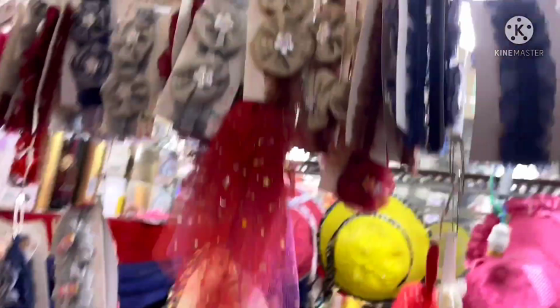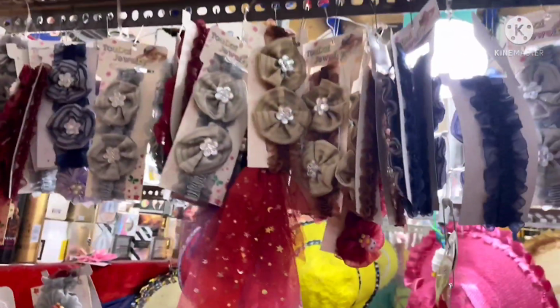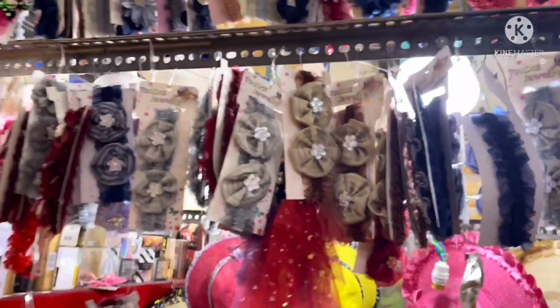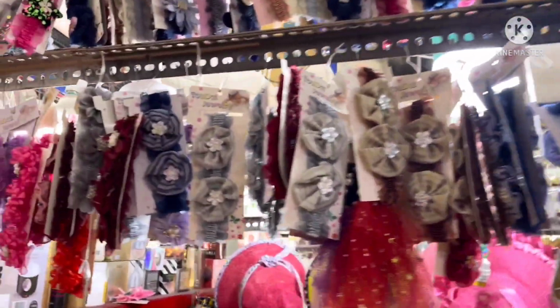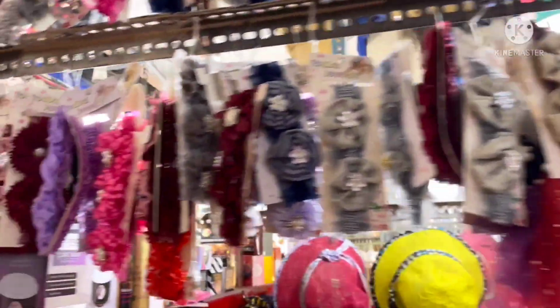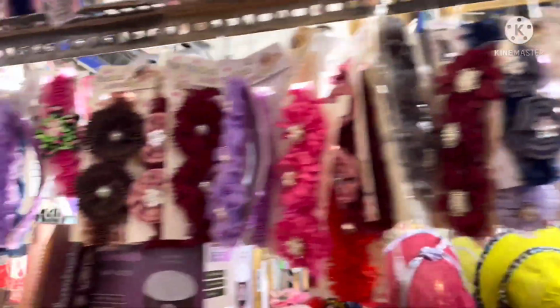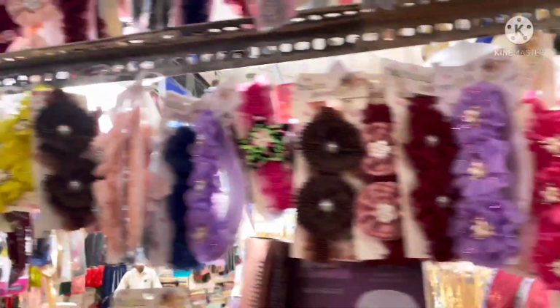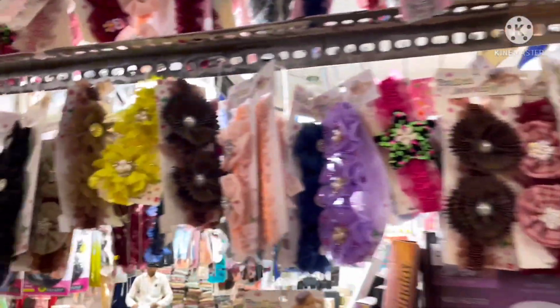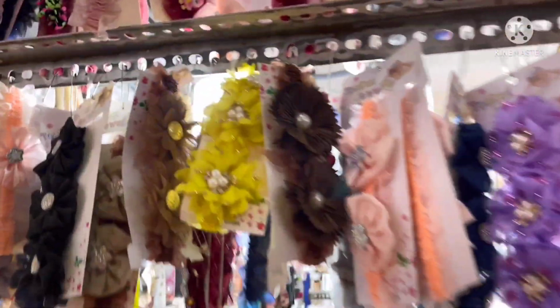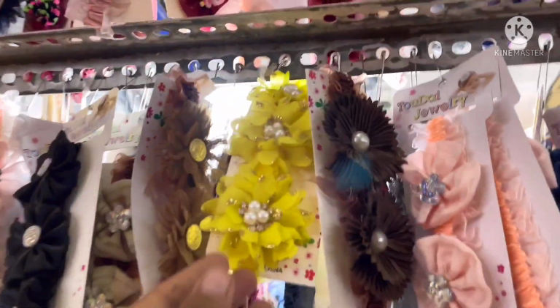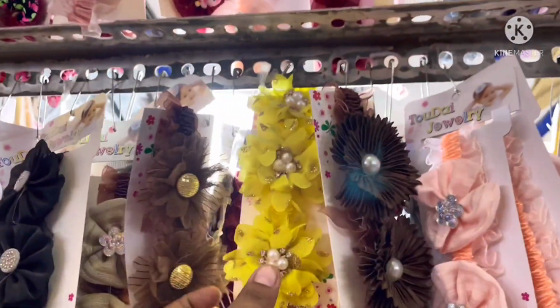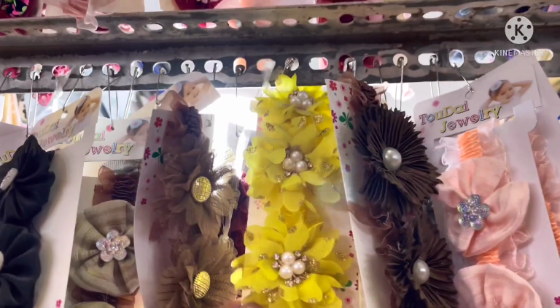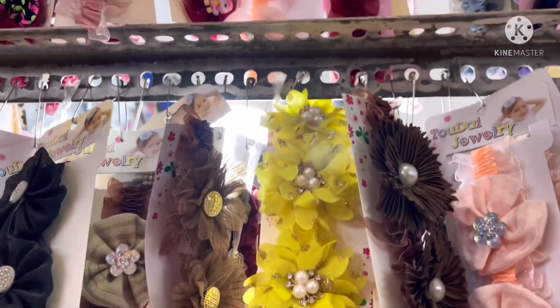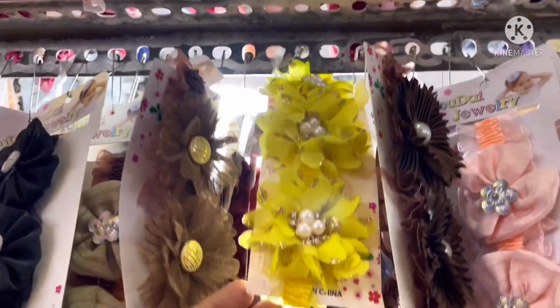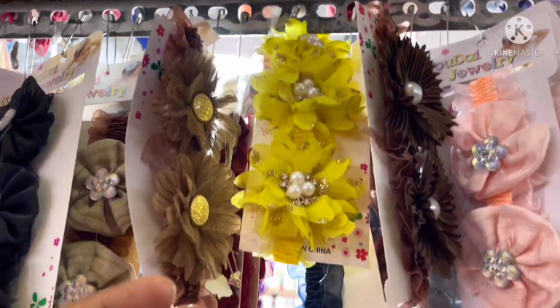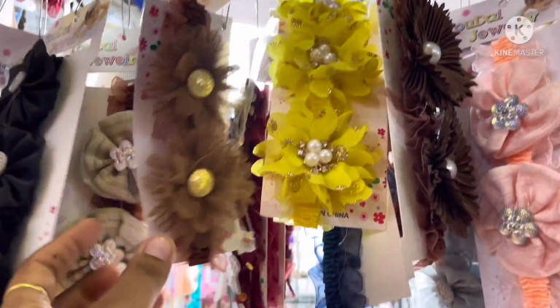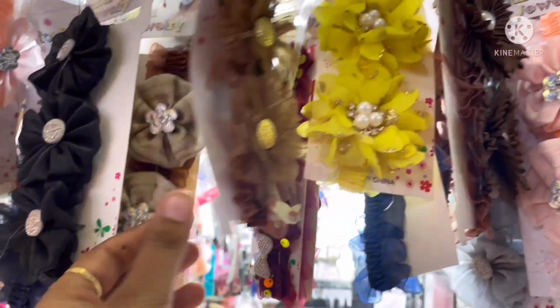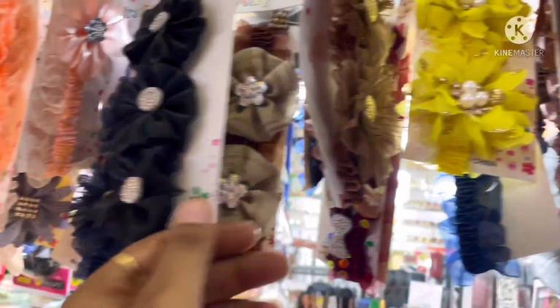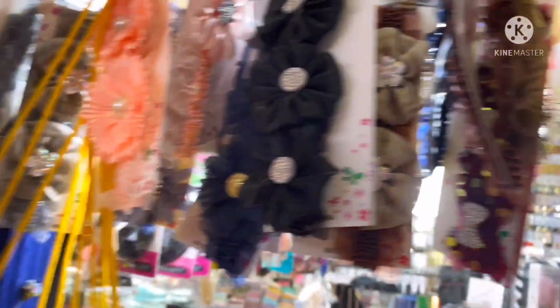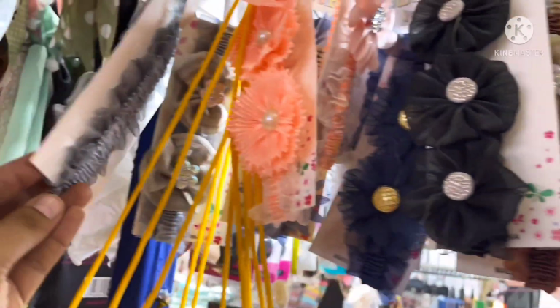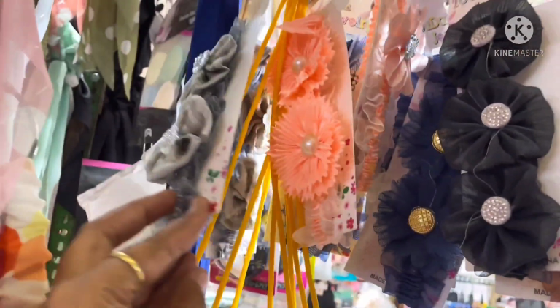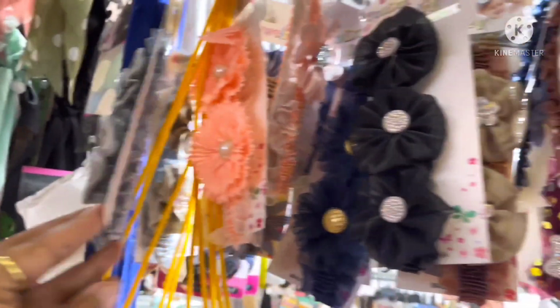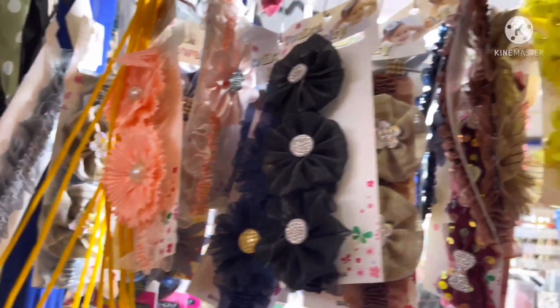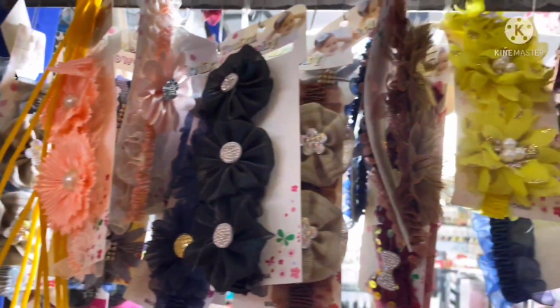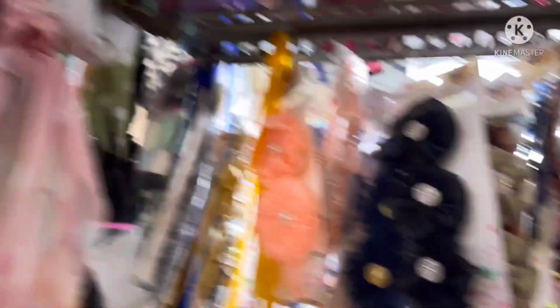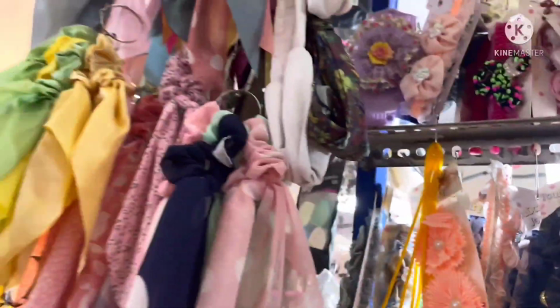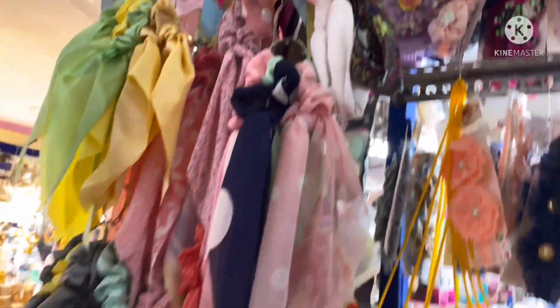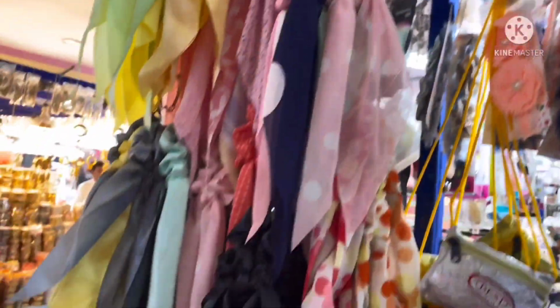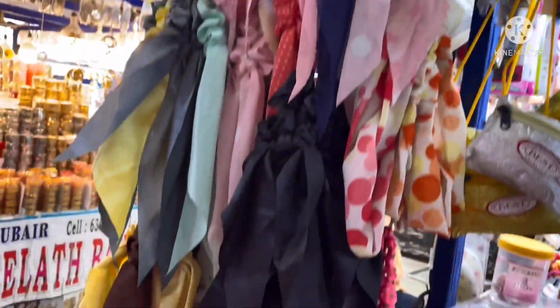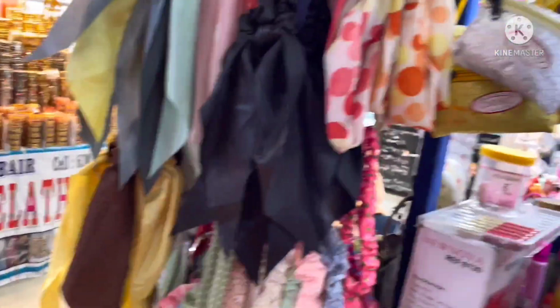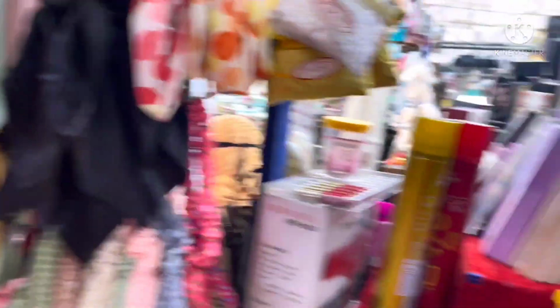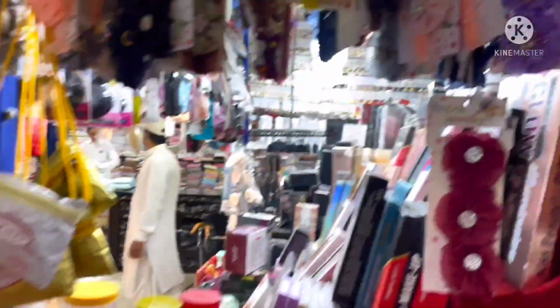You can choose rubber bands, hair bands, kids items. They are very cute and they are at 100 rupees.